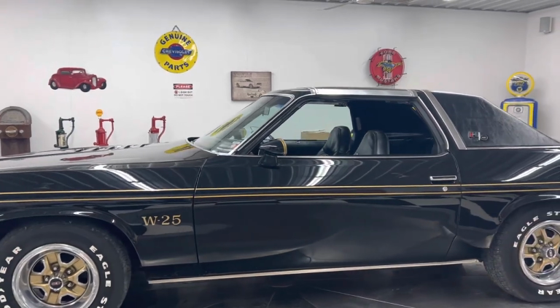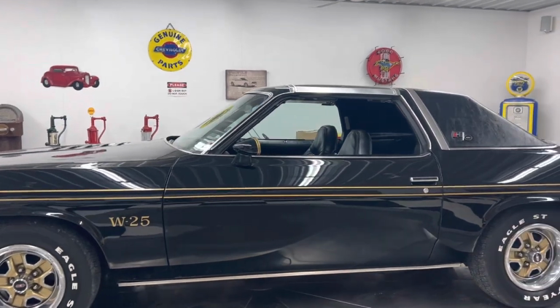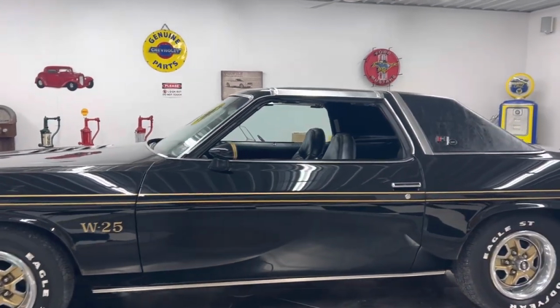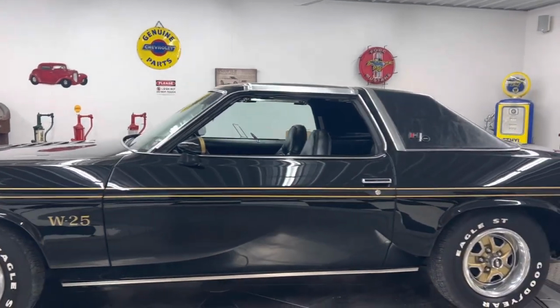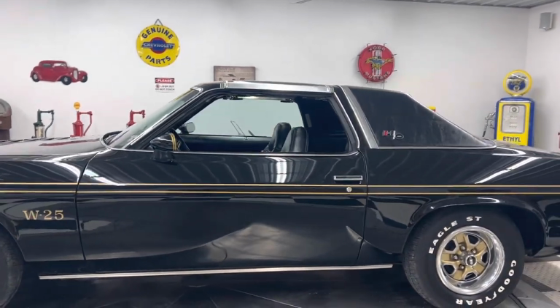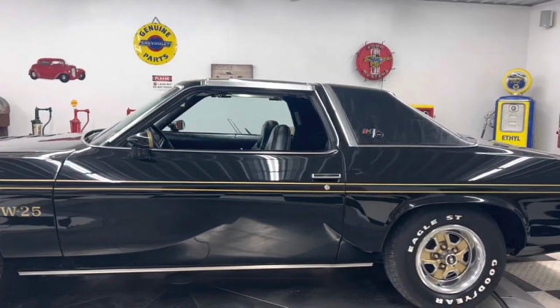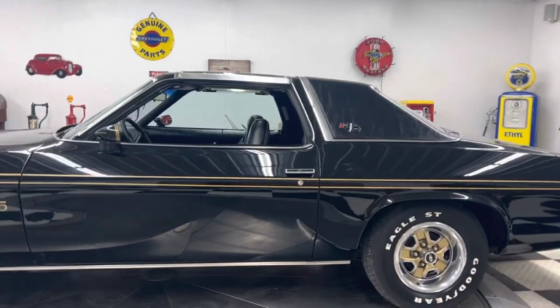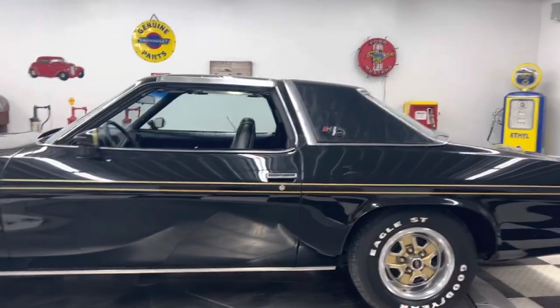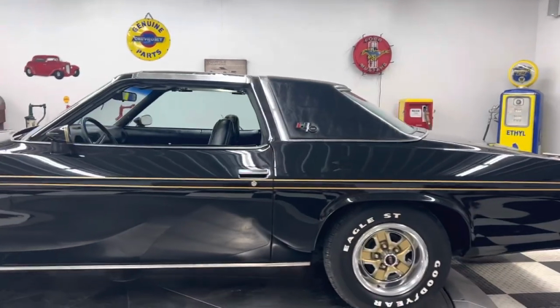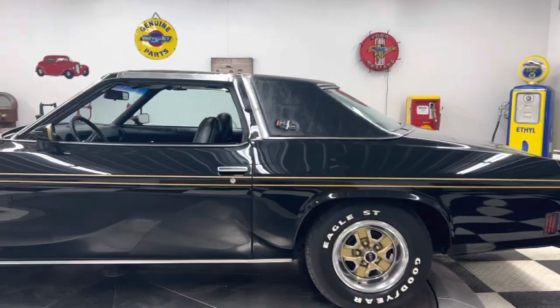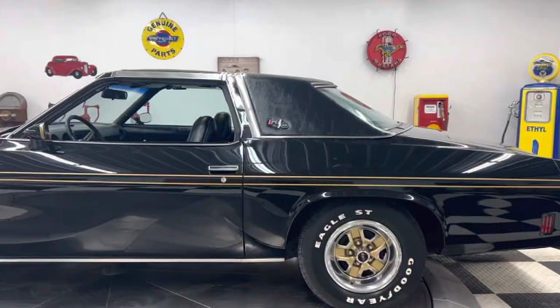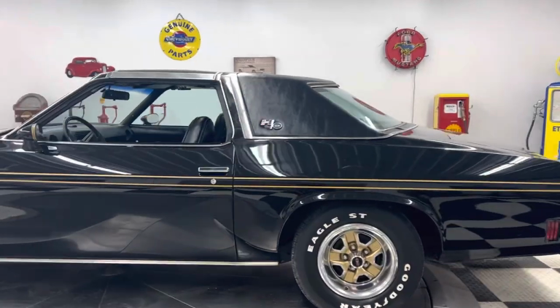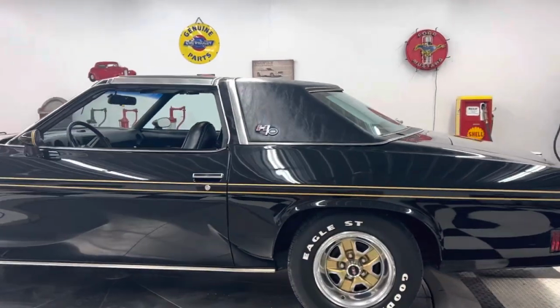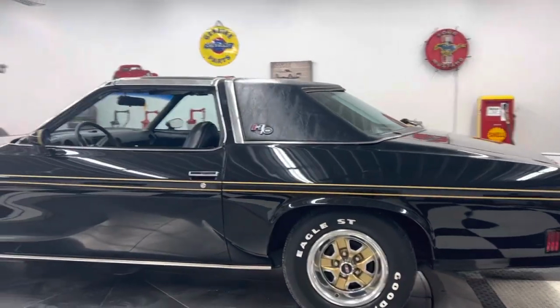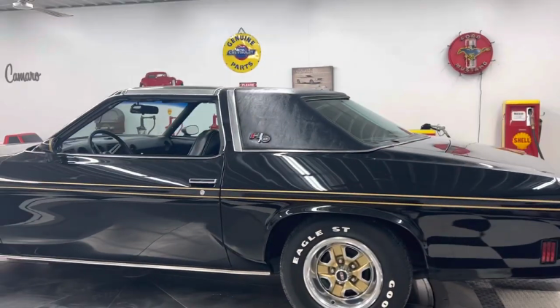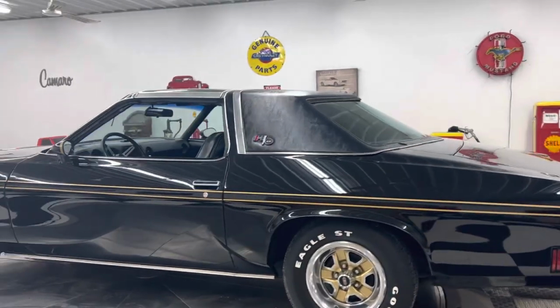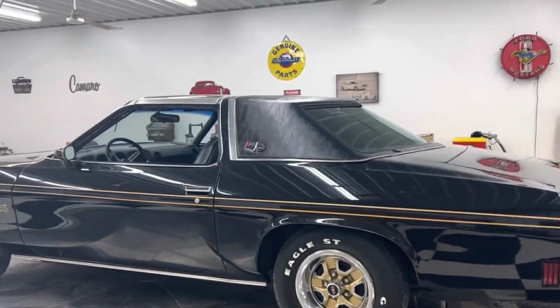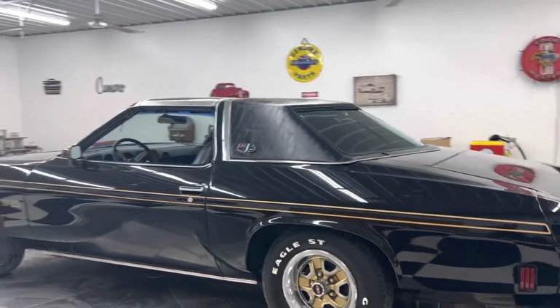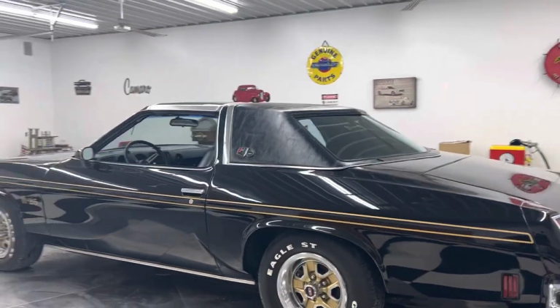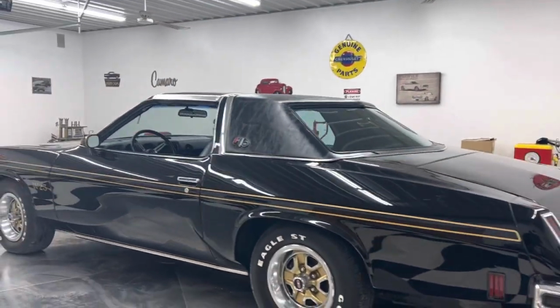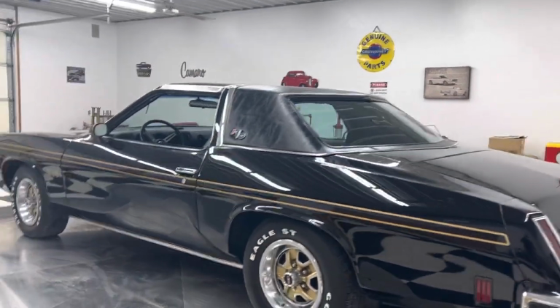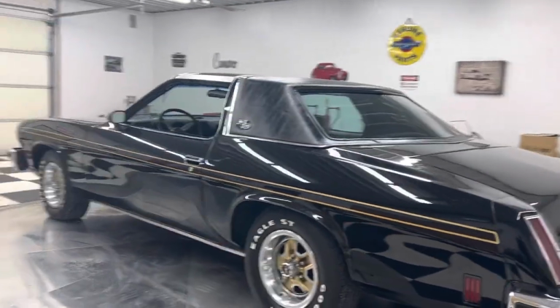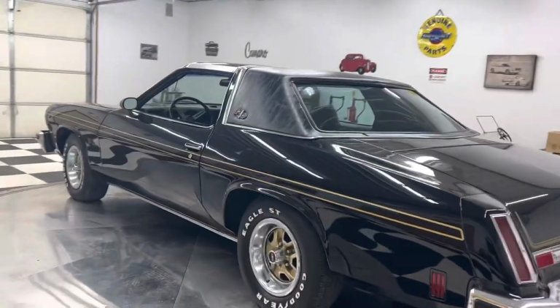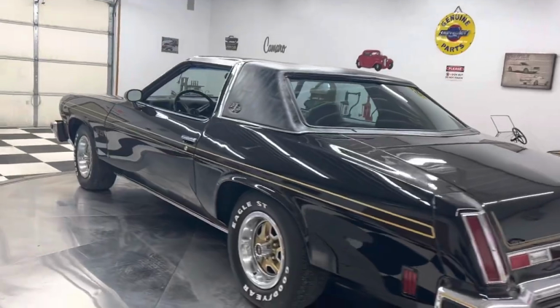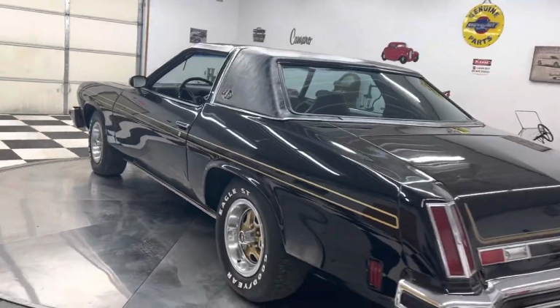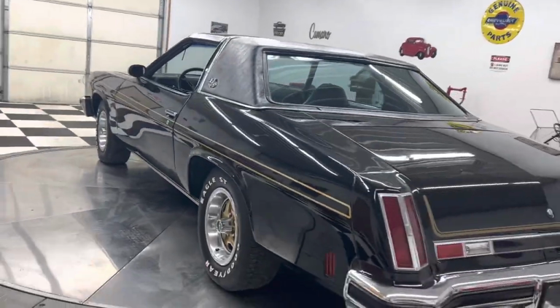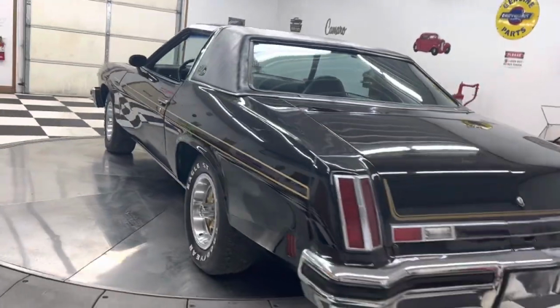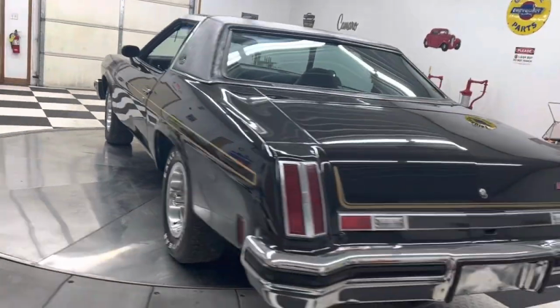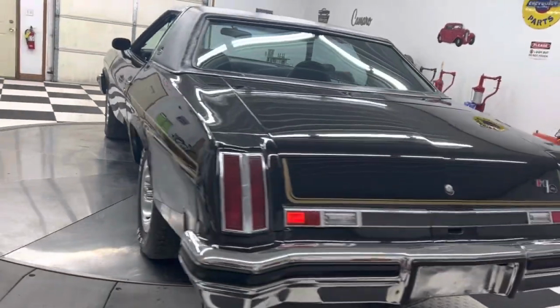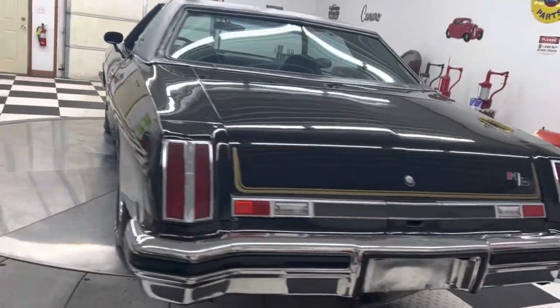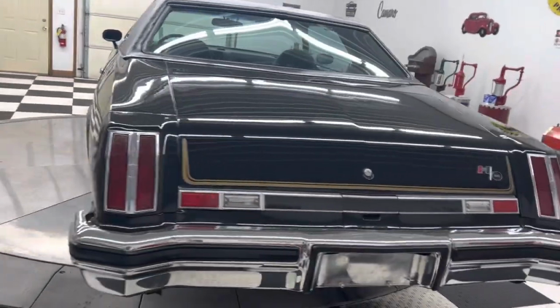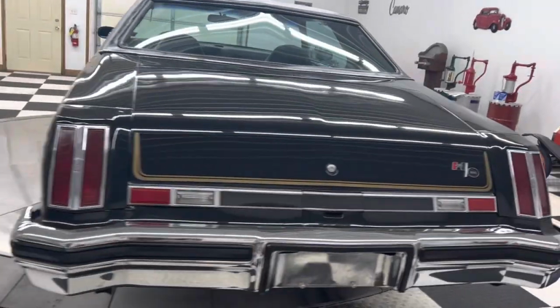I want to show you this 1975 Oldsmobile Cutlass W25 Hurst Edition. This car is a very, very rare car. You don't see a lot of these cars, especially a Hurst Edition. This car has factory T-tops.